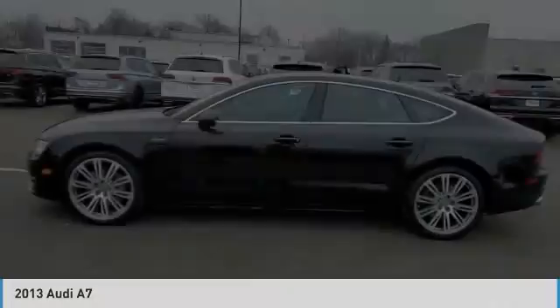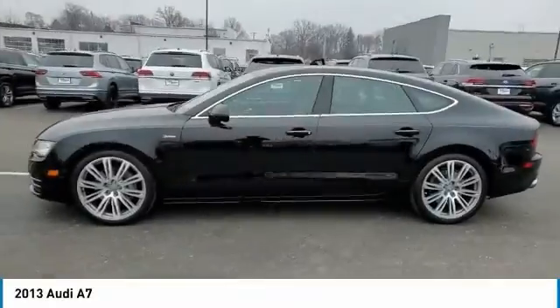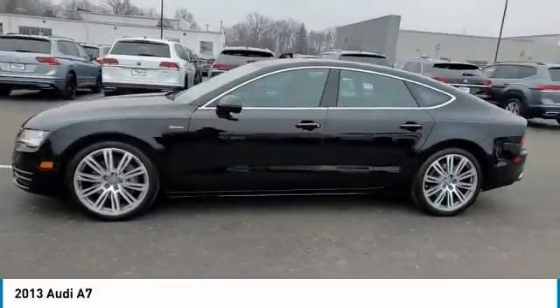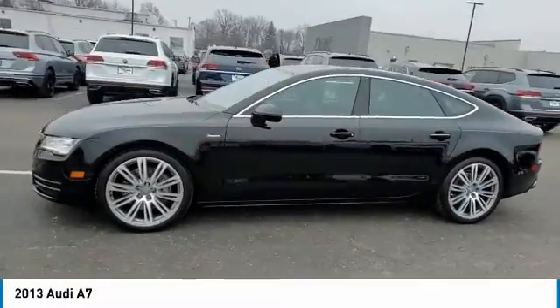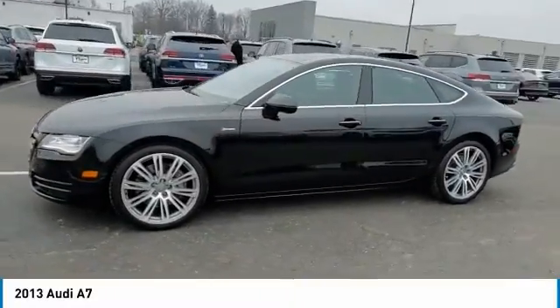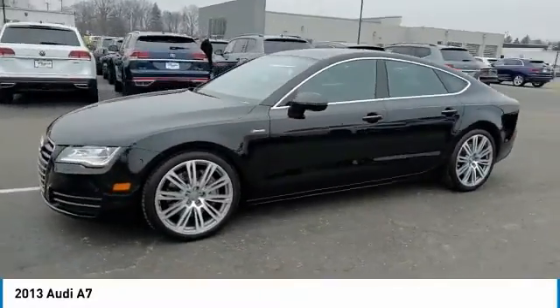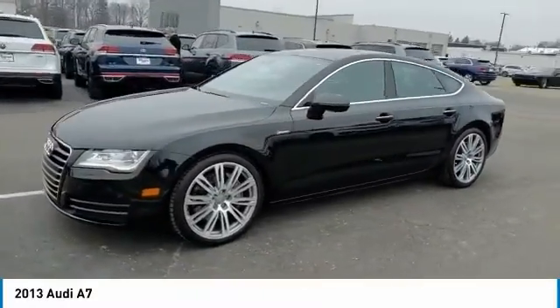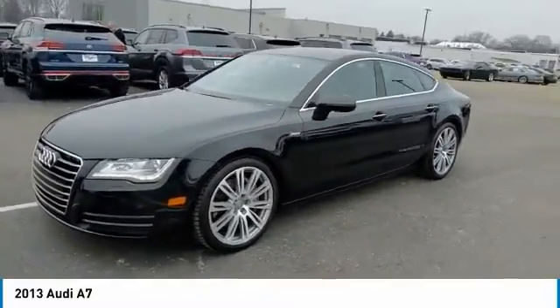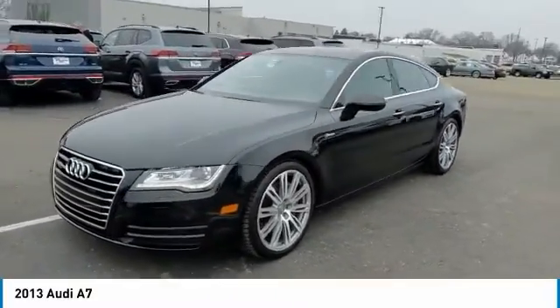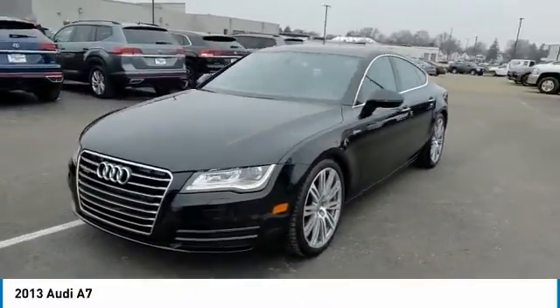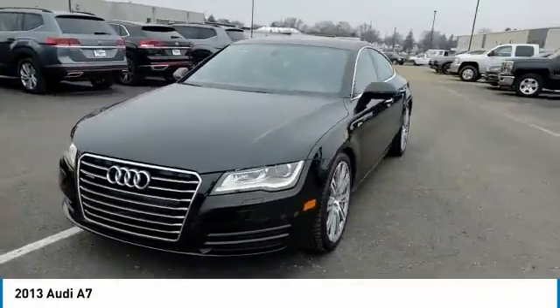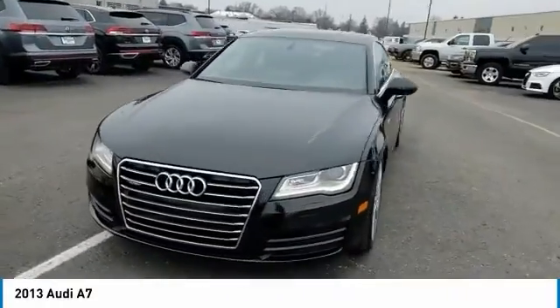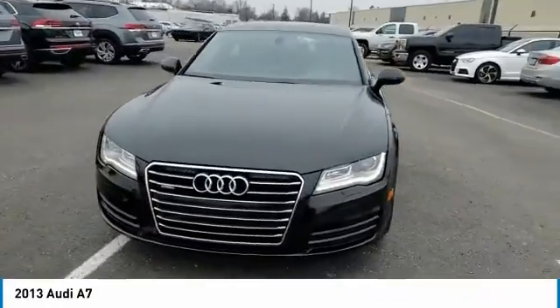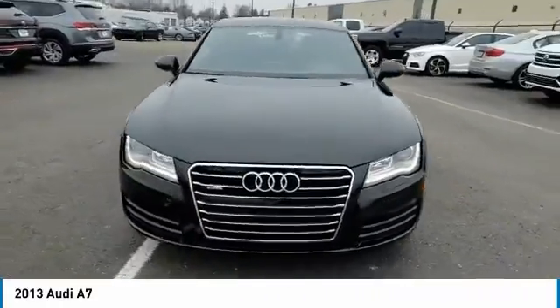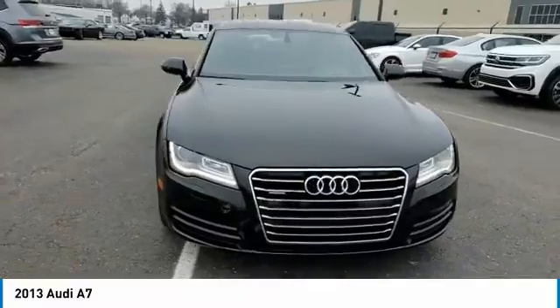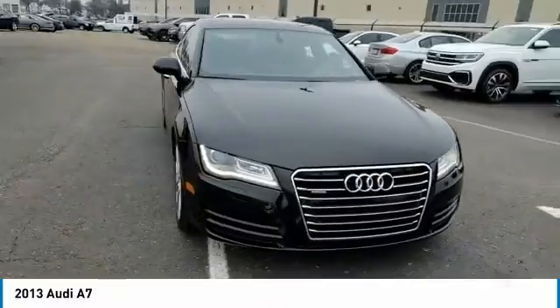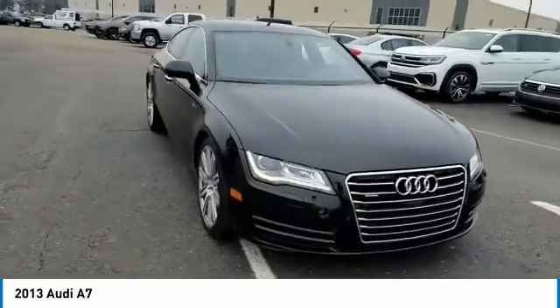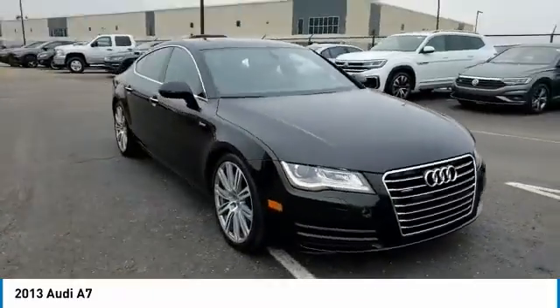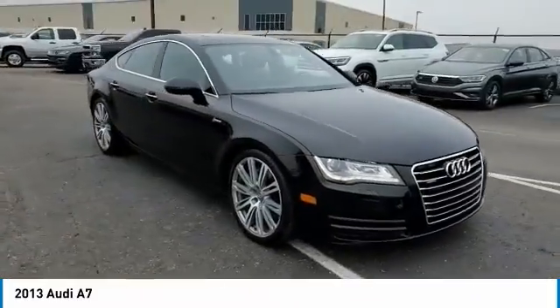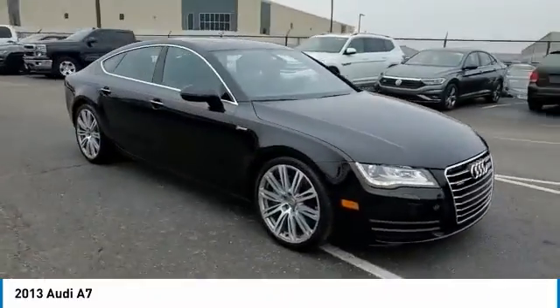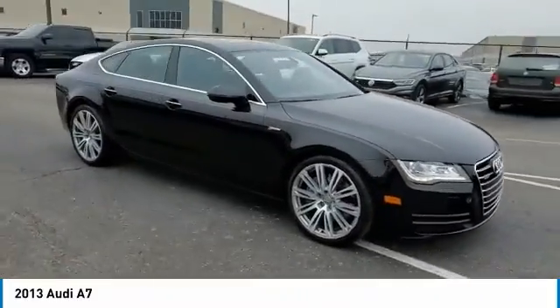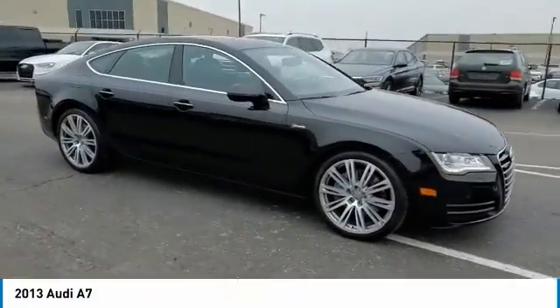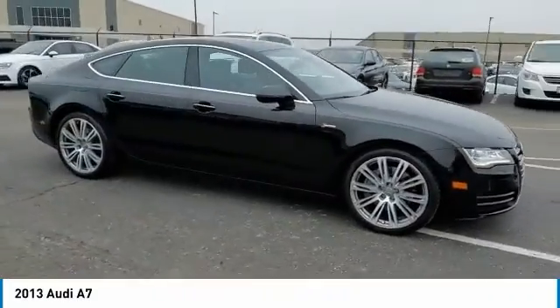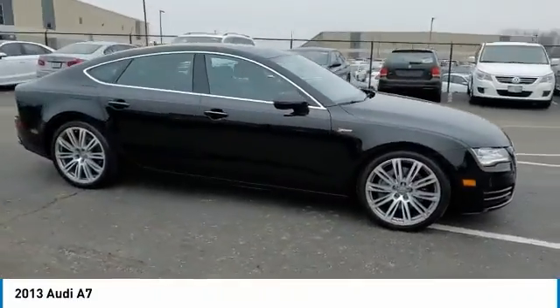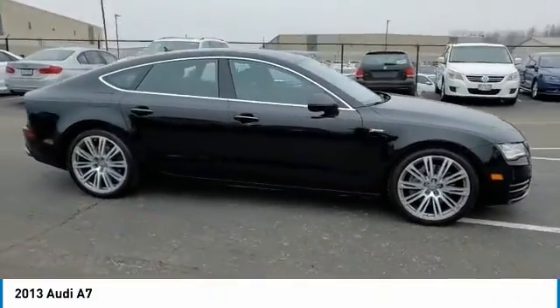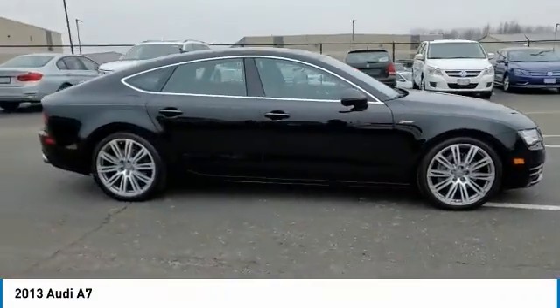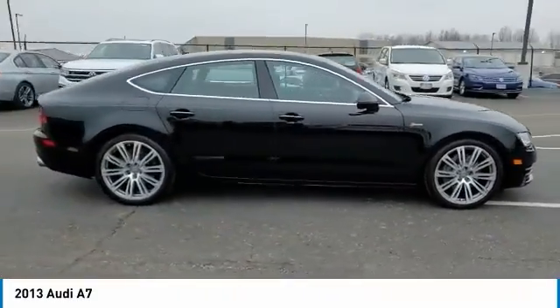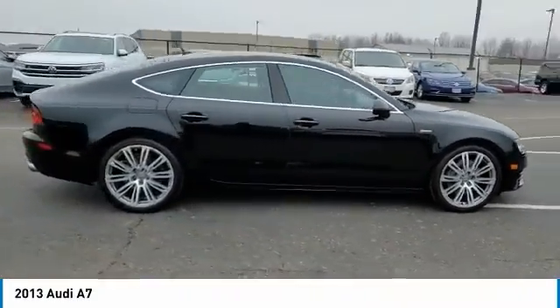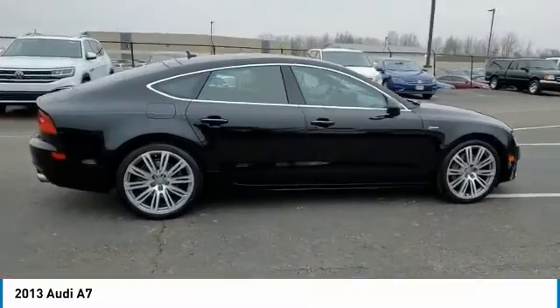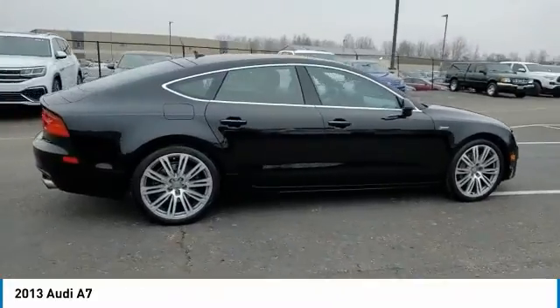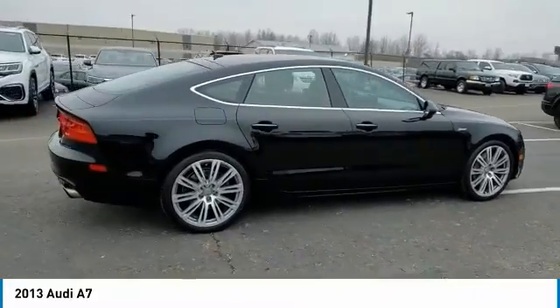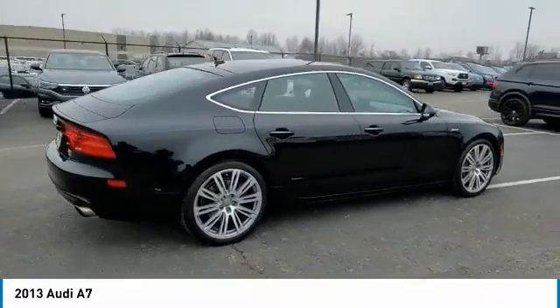You are going to love the 2013 A7. Emotion-packed design, sporty character, and innovative technology. Audi is targeting a new market segment with the A7.